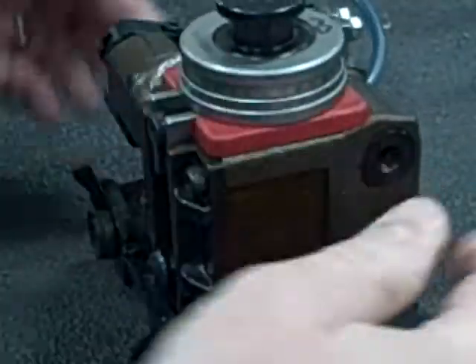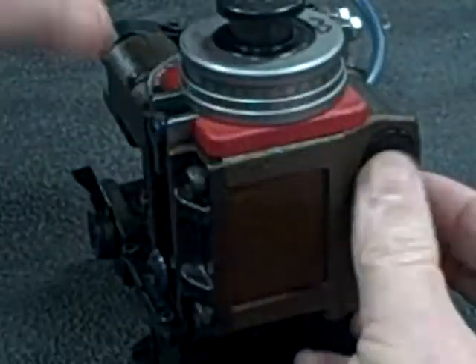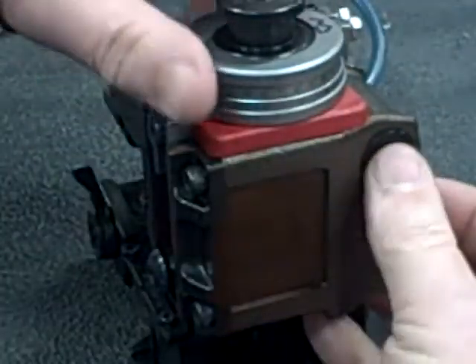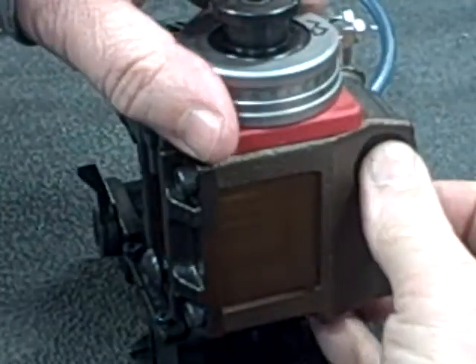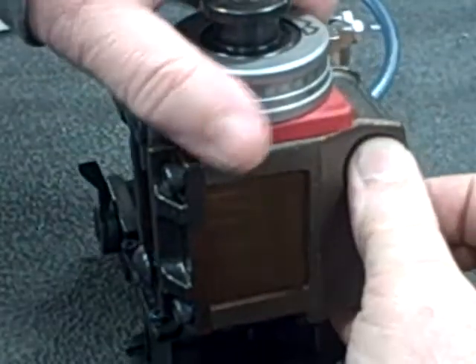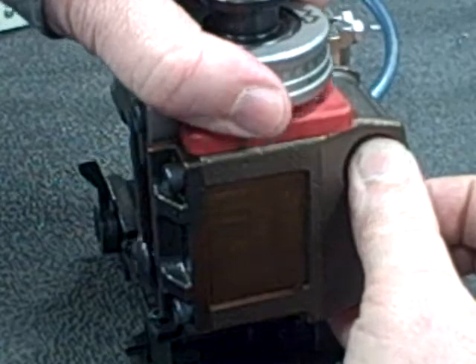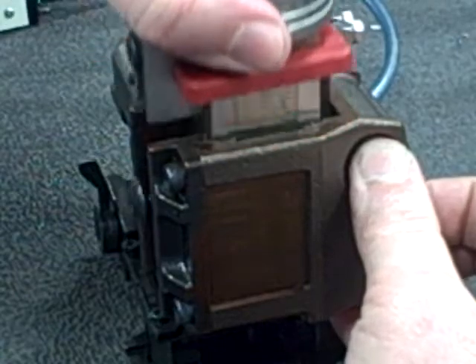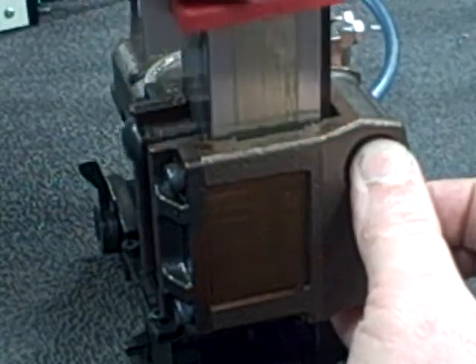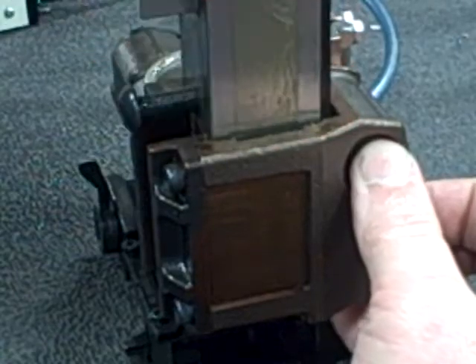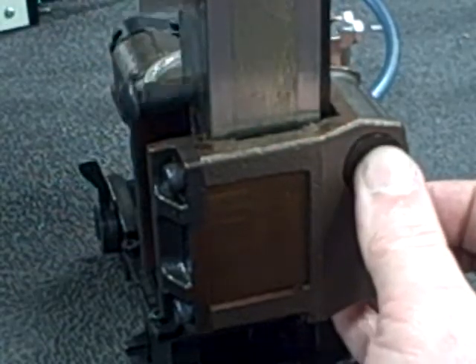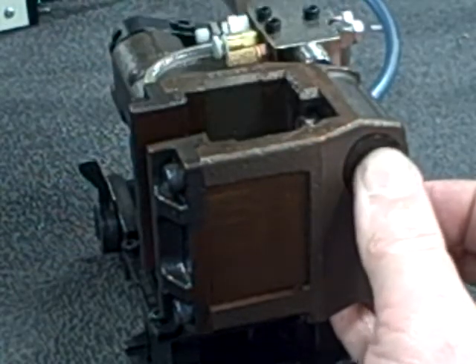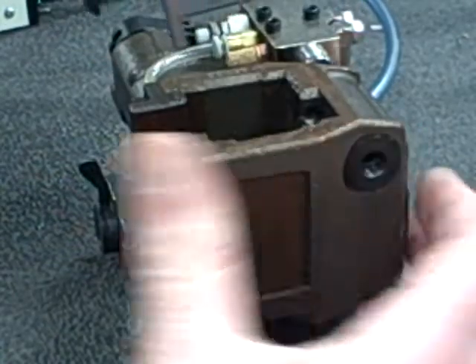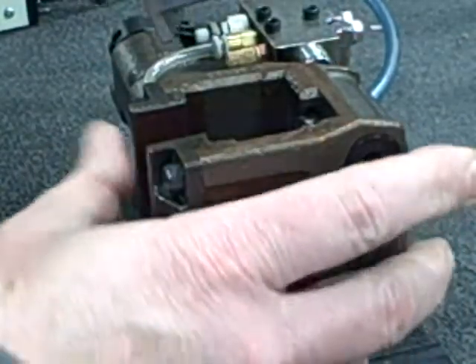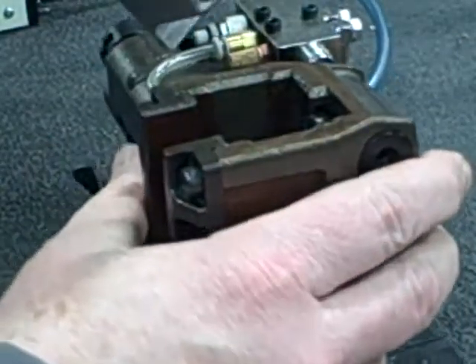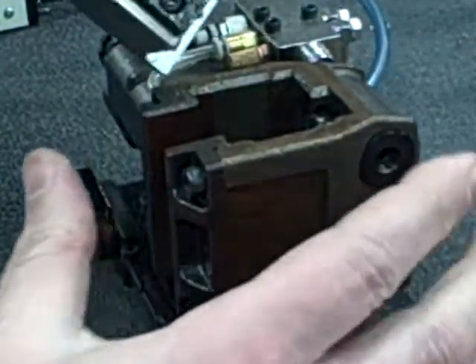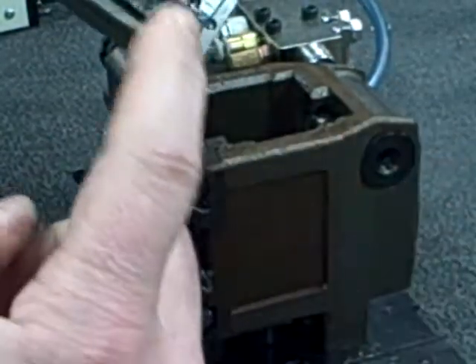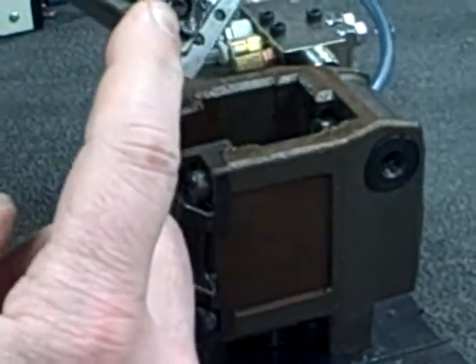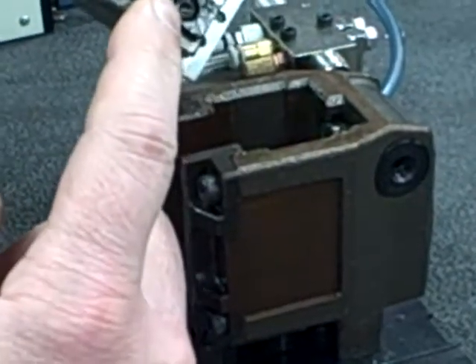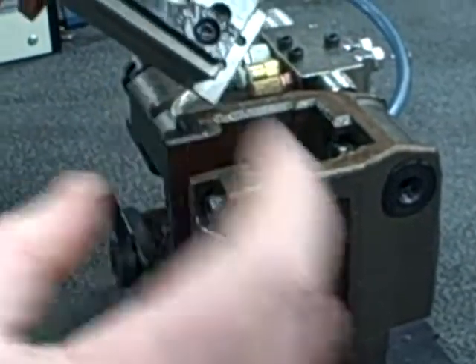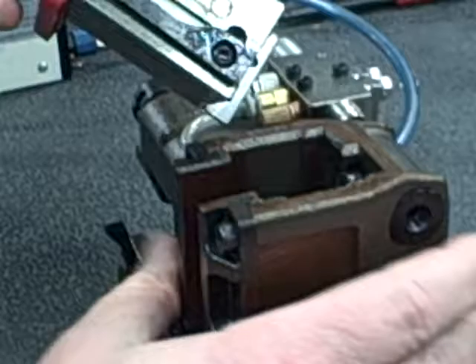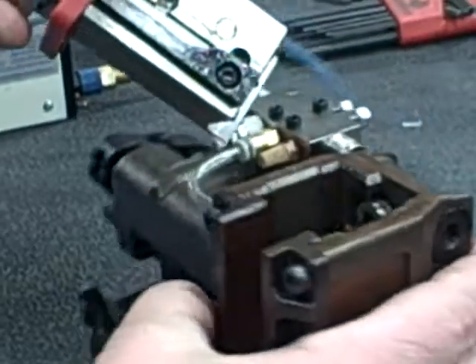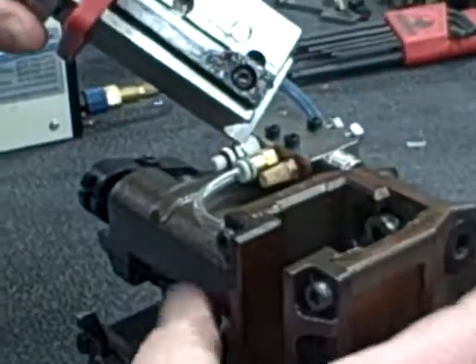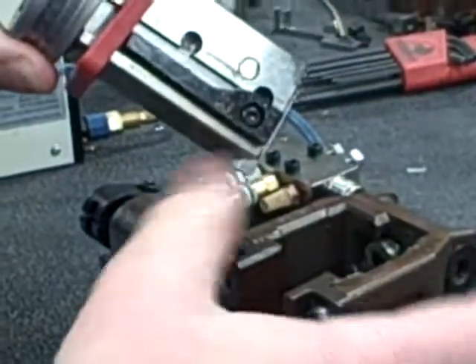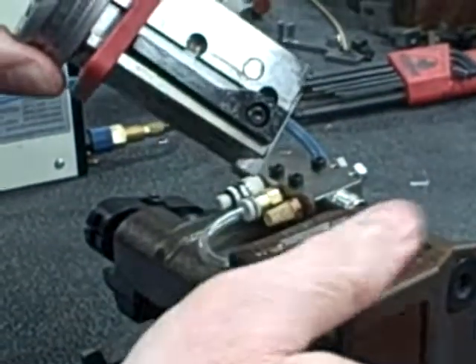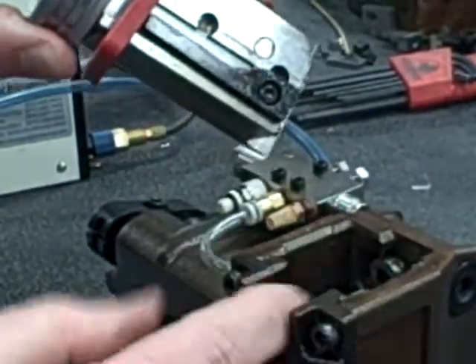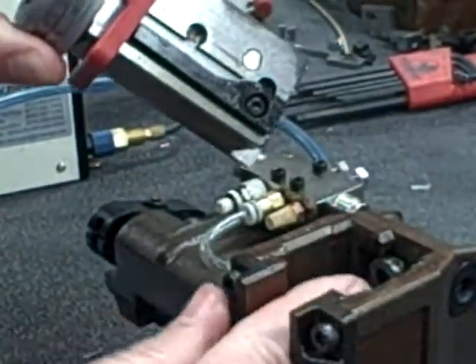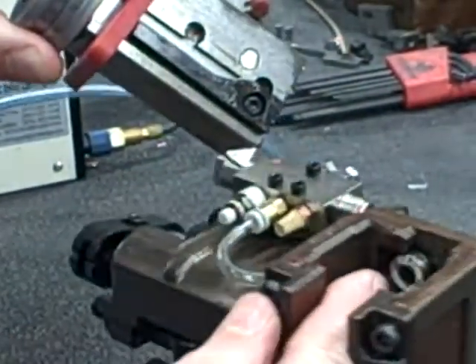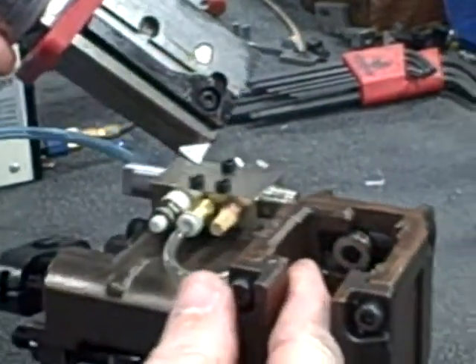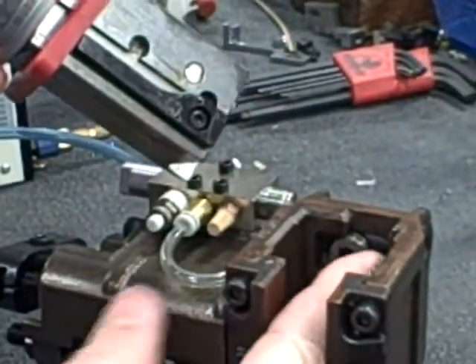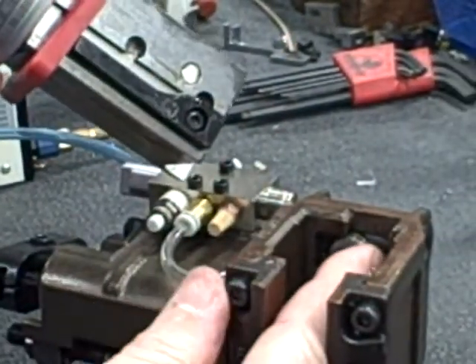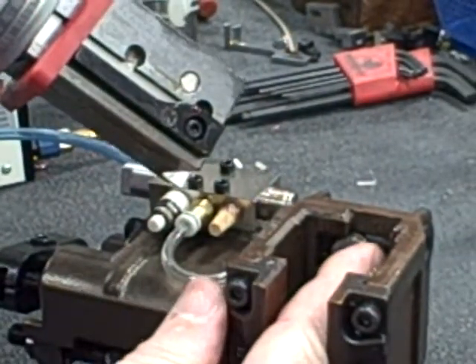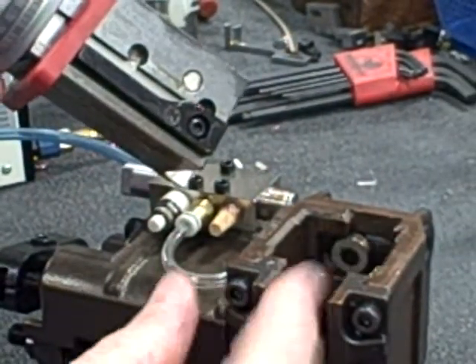To remove the rim, you have to push on that and remove the rim, and then you will see that the cam simply pushes on this roller right here.